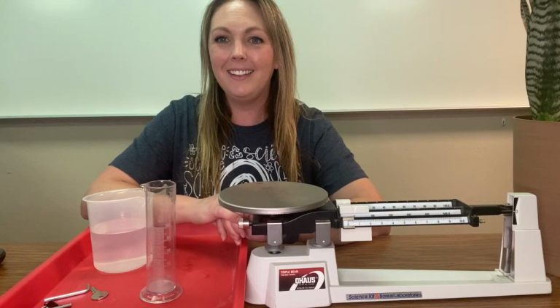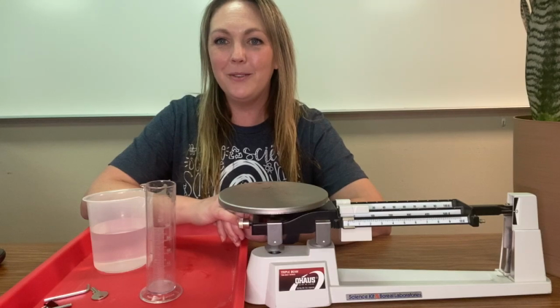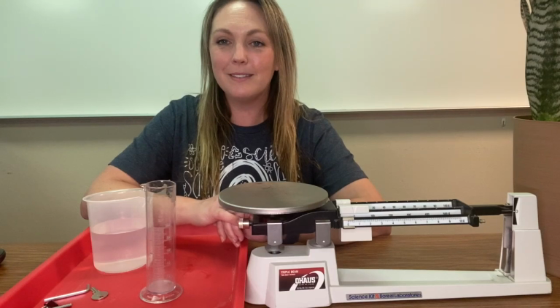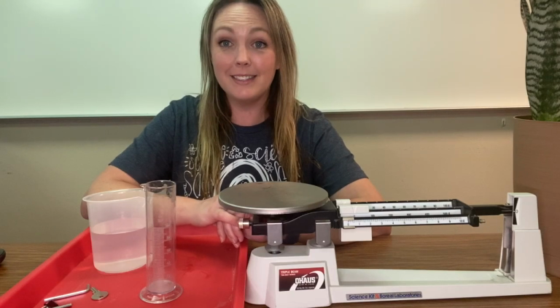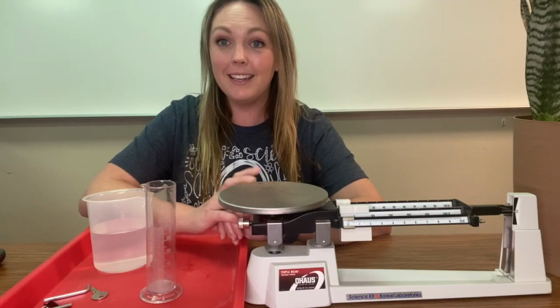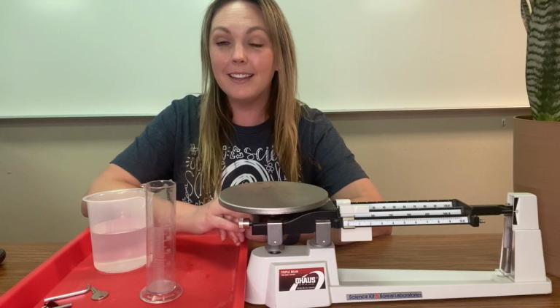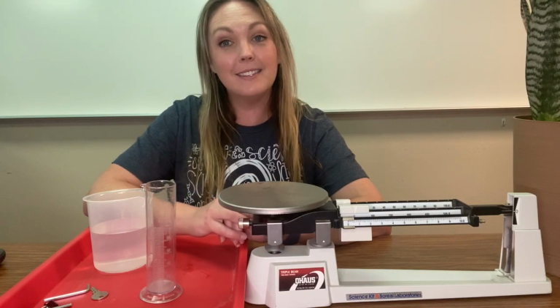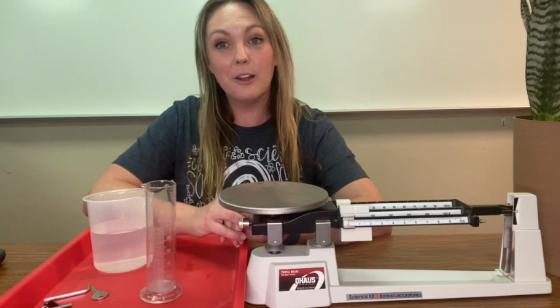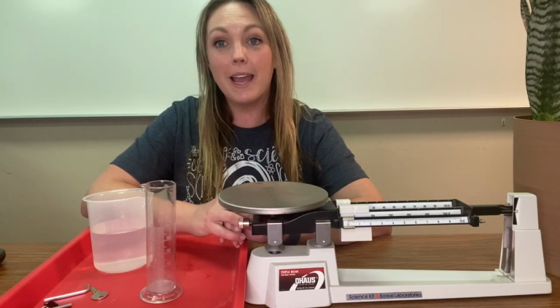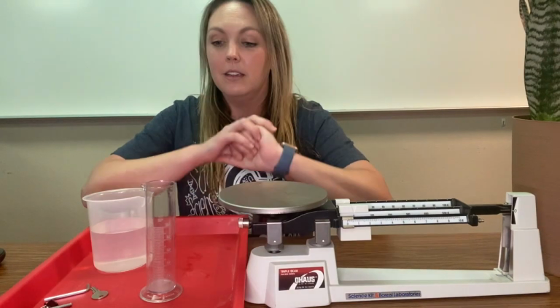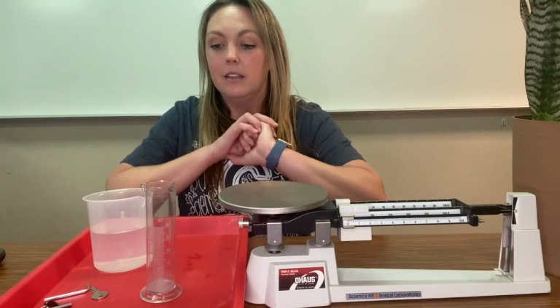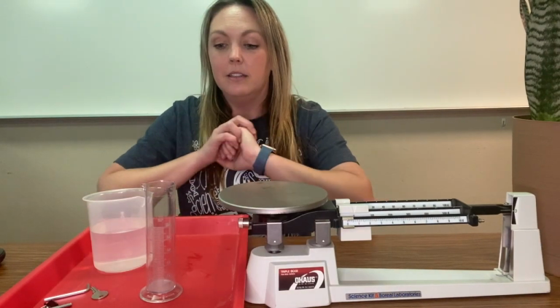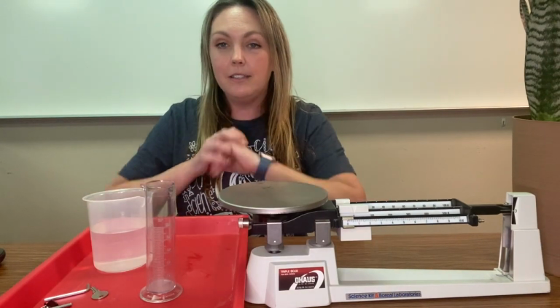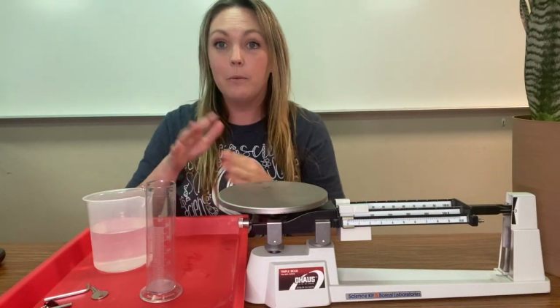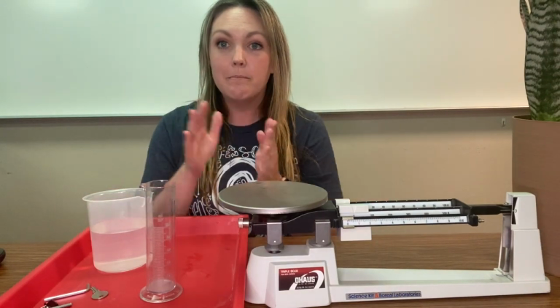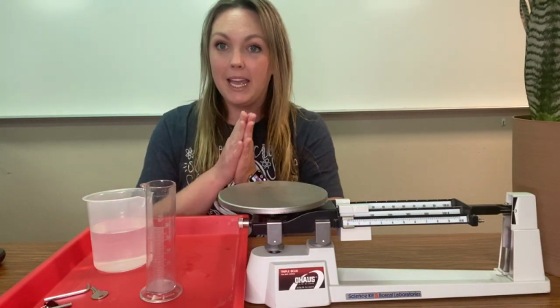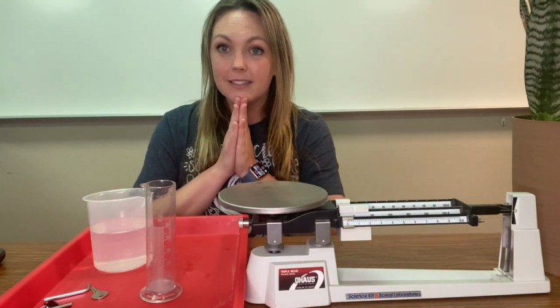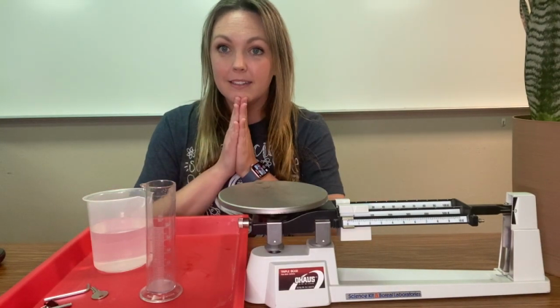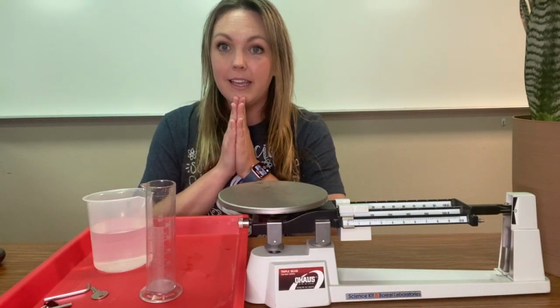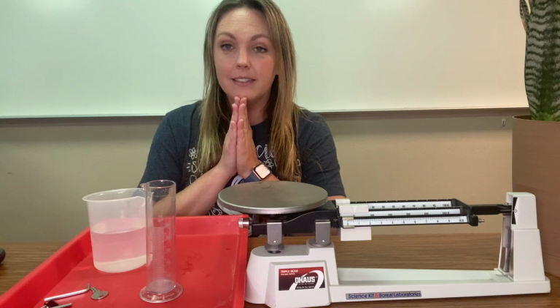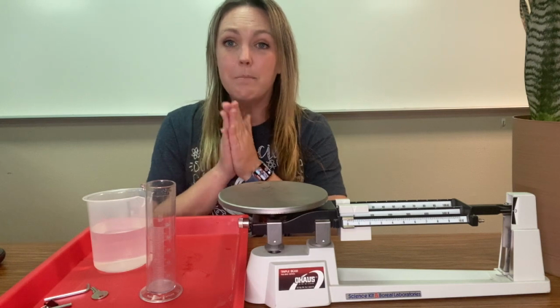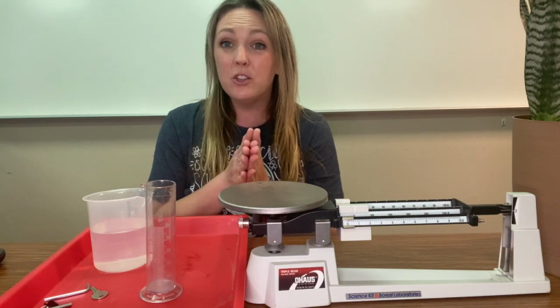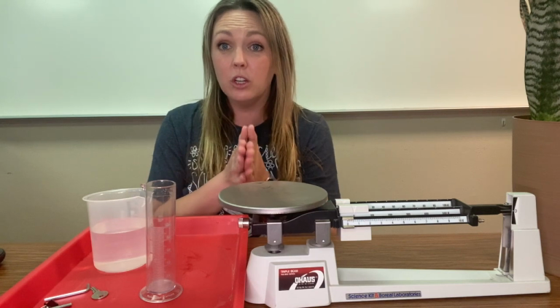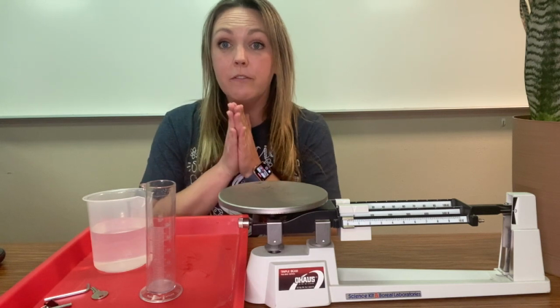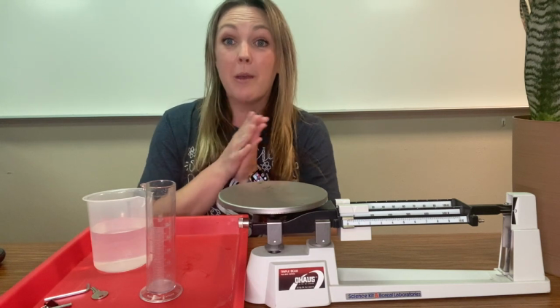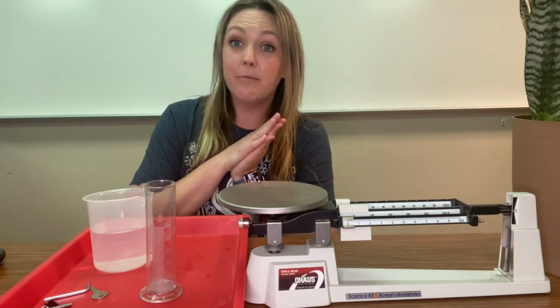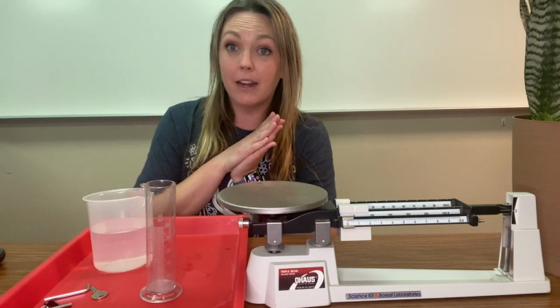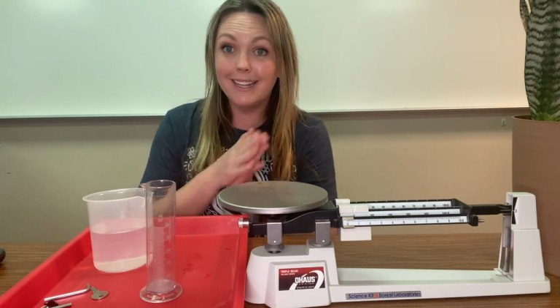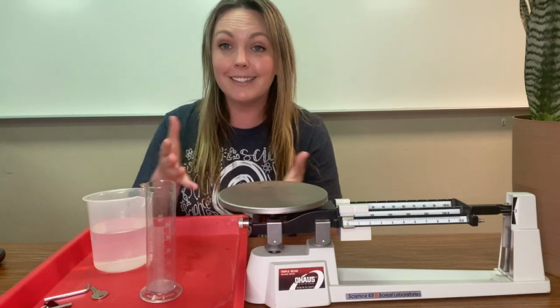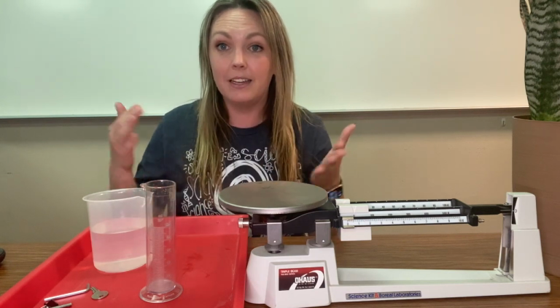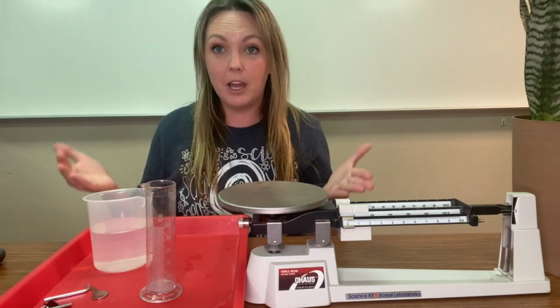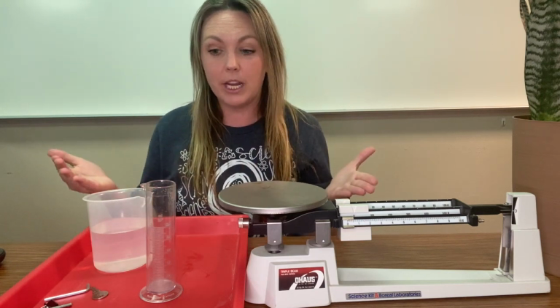Hello, this is Mrs. Hink, and let's talk mass. Mass is the measure of the amount of matter inside of an object.